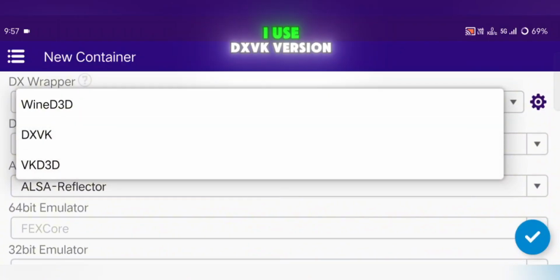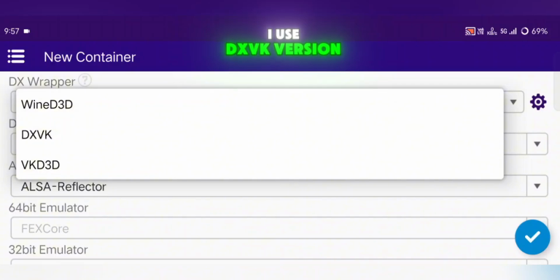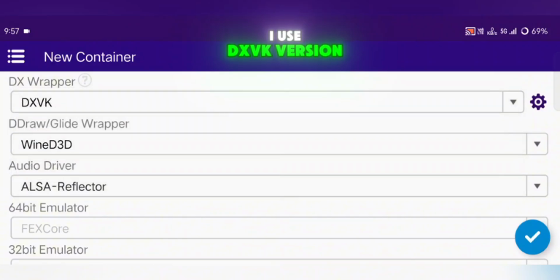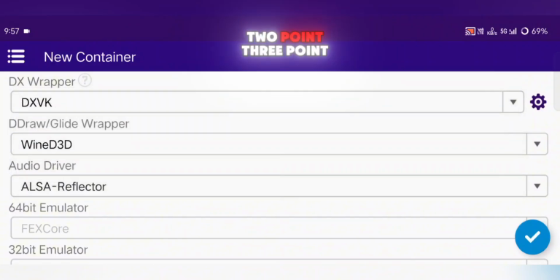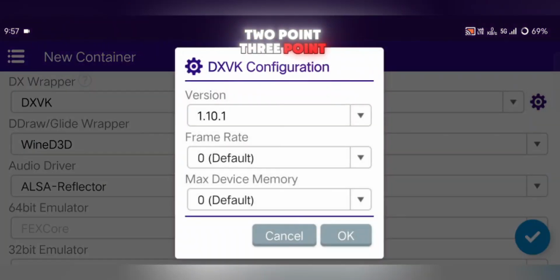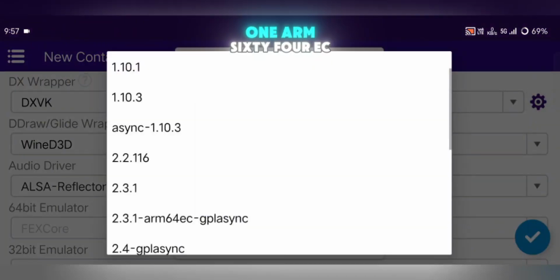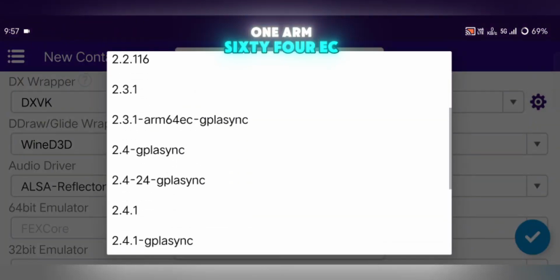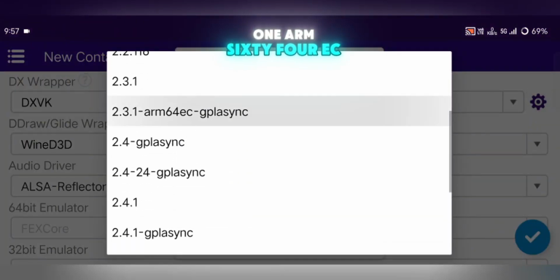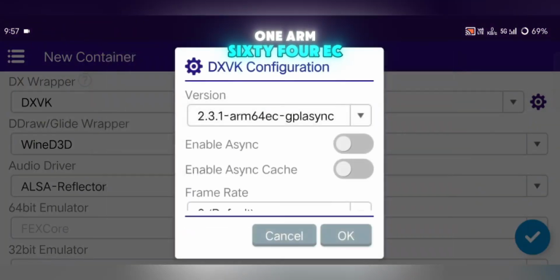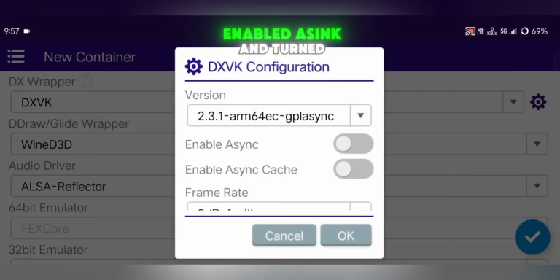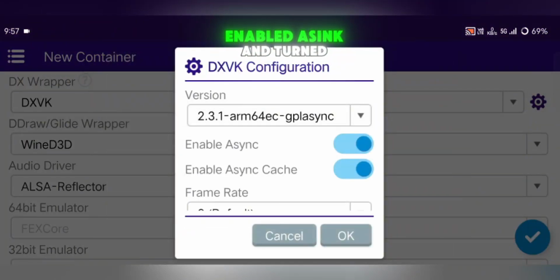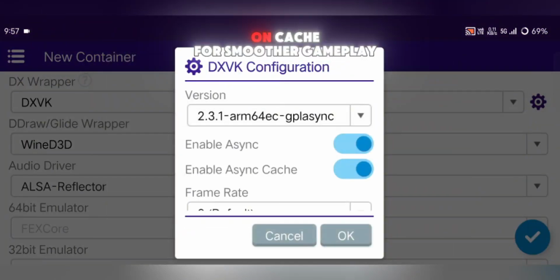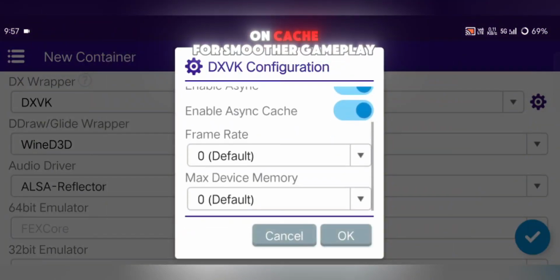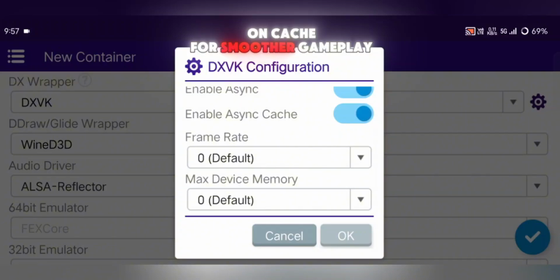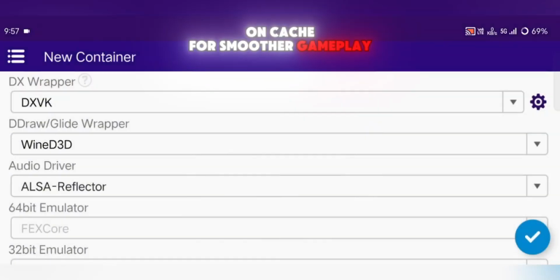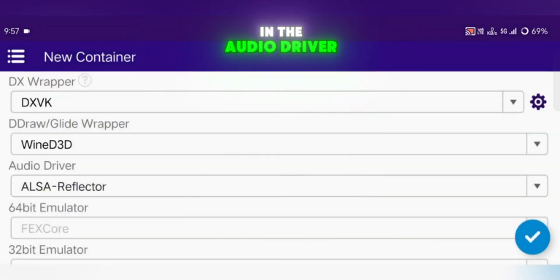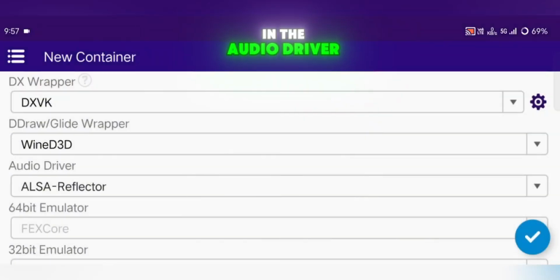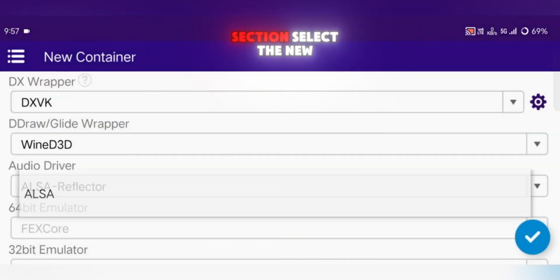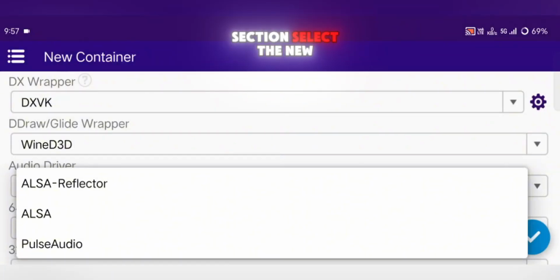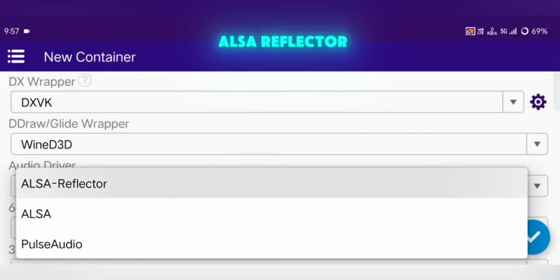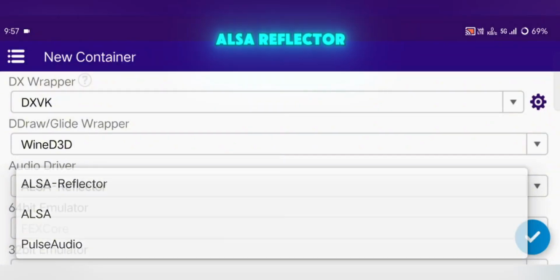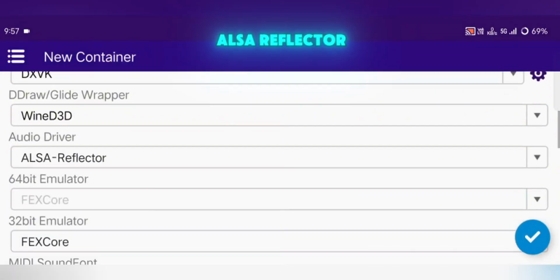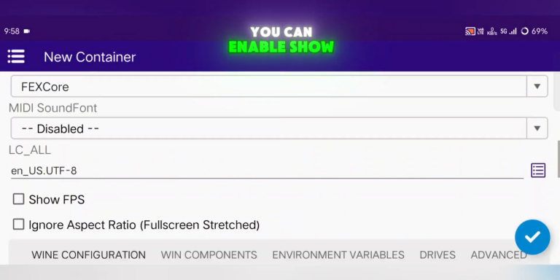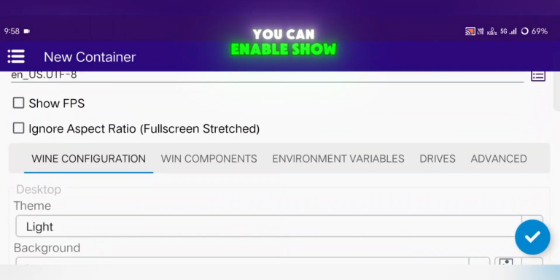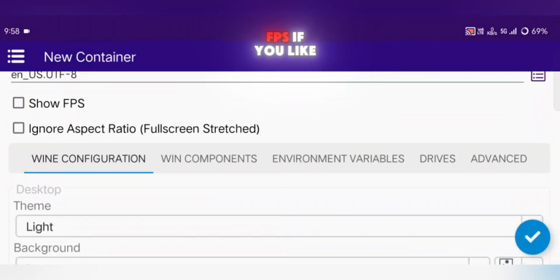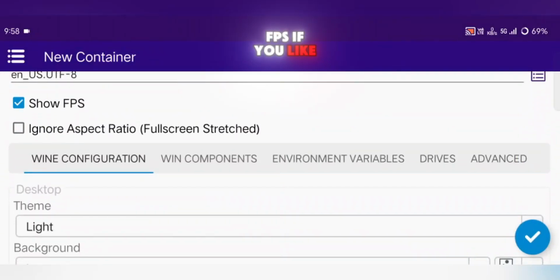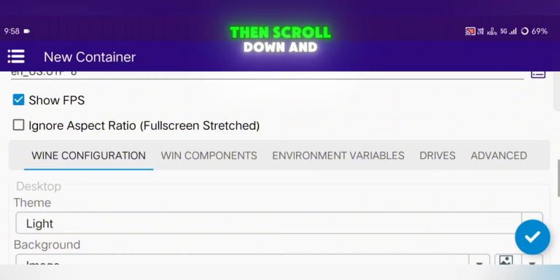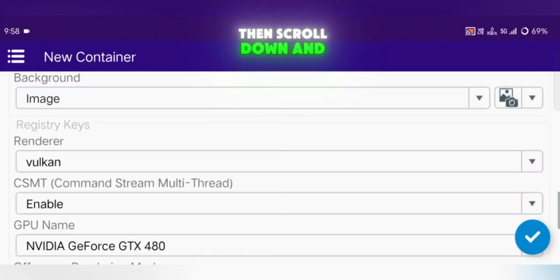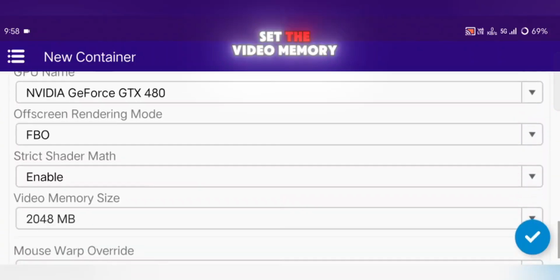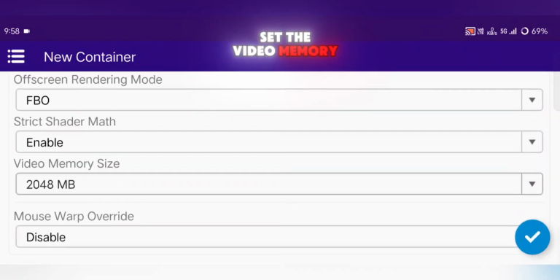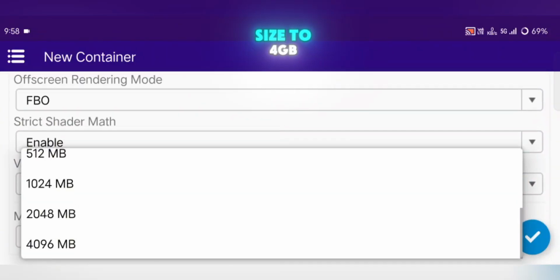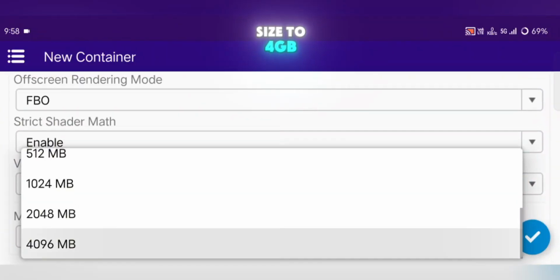I used DXVK version 2.3.1 ARM 64EC, enabled Async, and turned on cache for smoother gameplay. In the Audio Driver section, select the new ALSA reflector. You can enable Show FPS if you like. Then scroll down and set the Video Memory Size to 4GB.